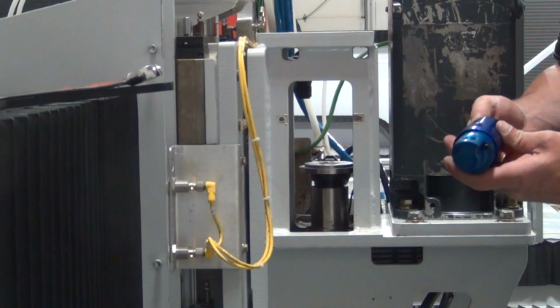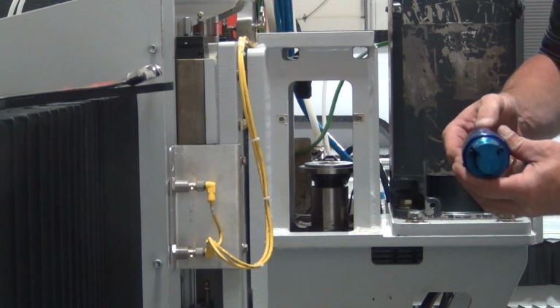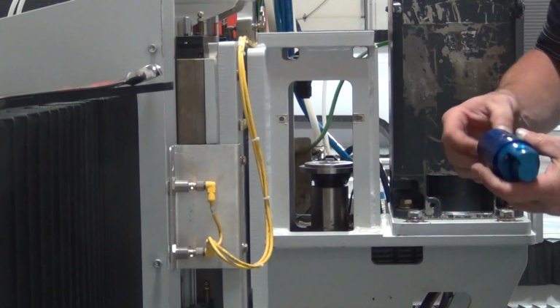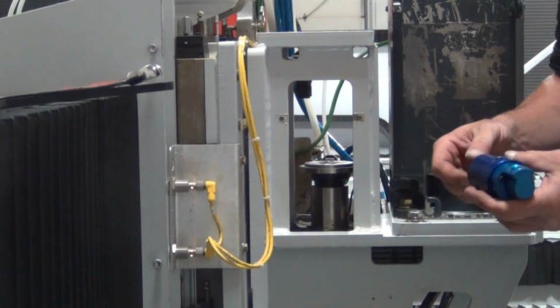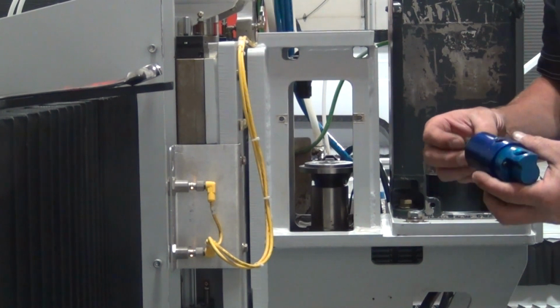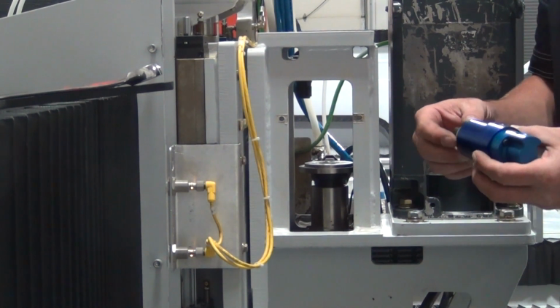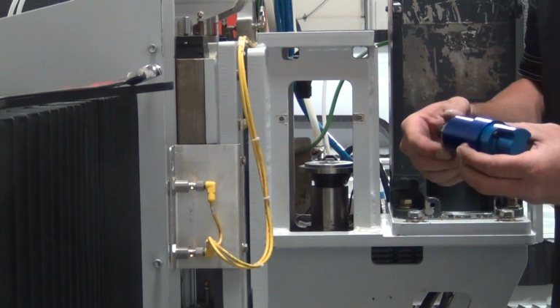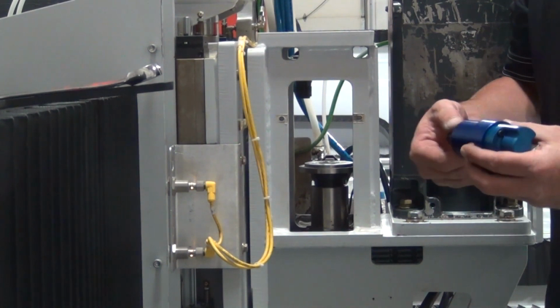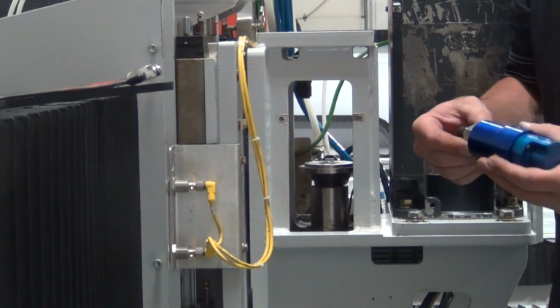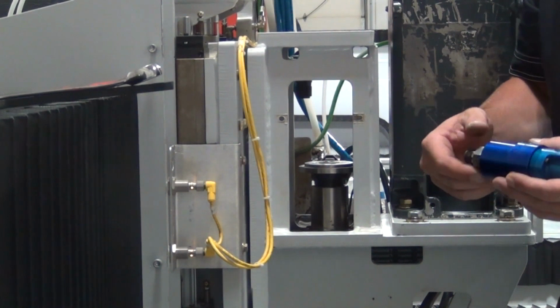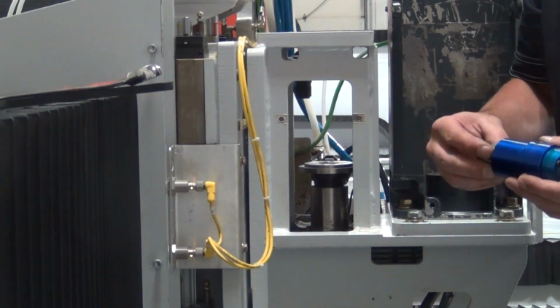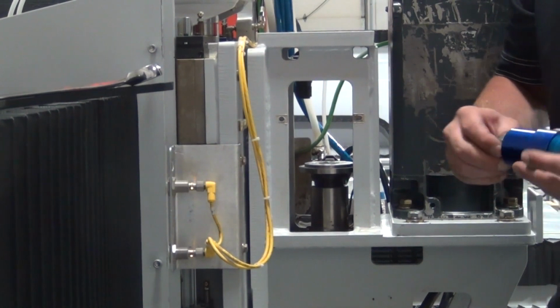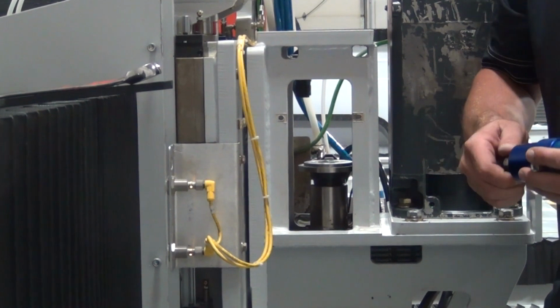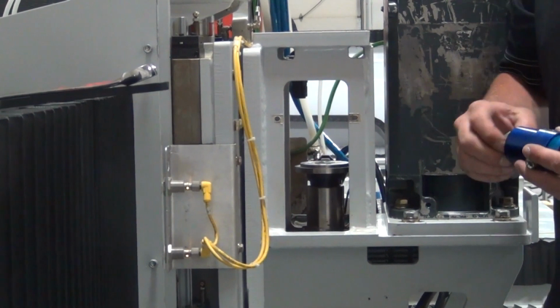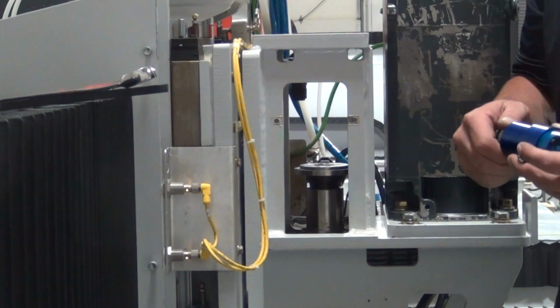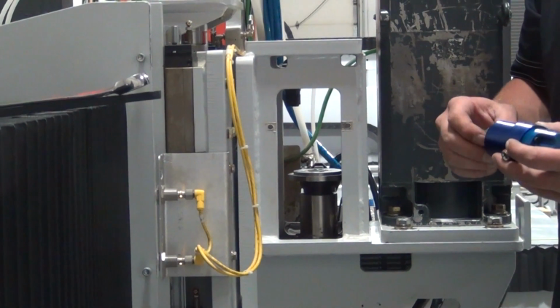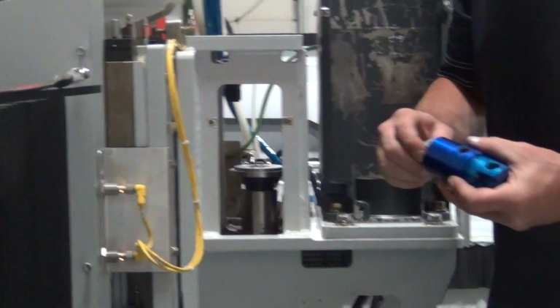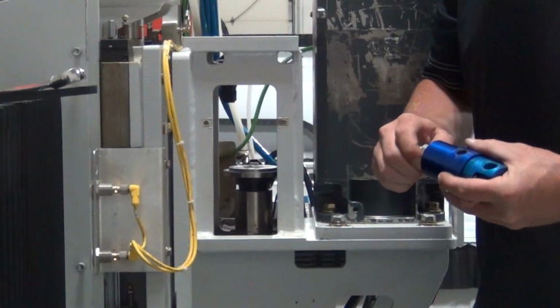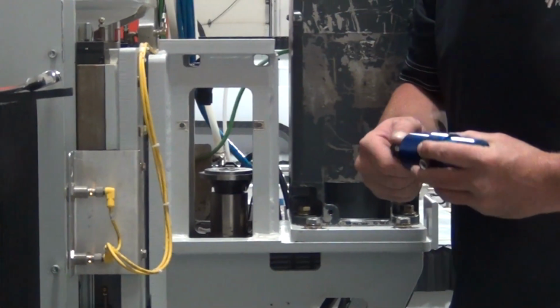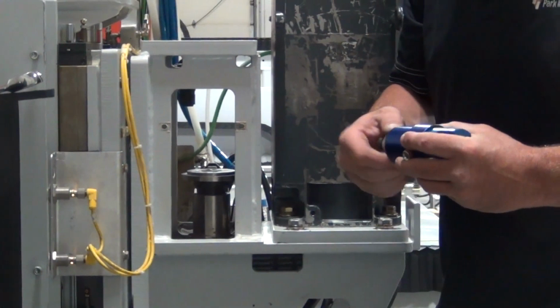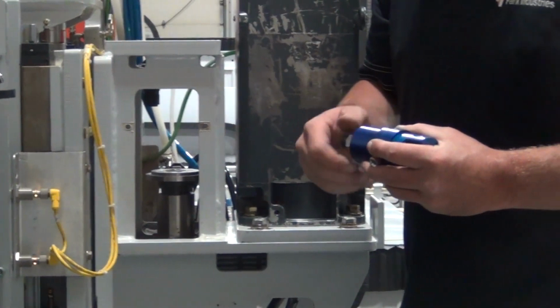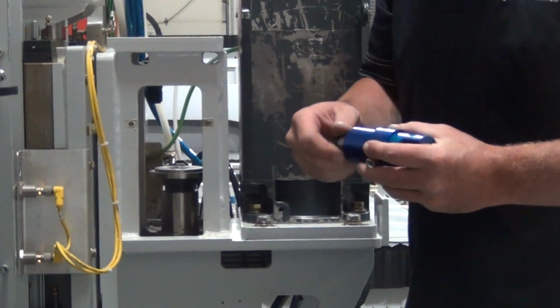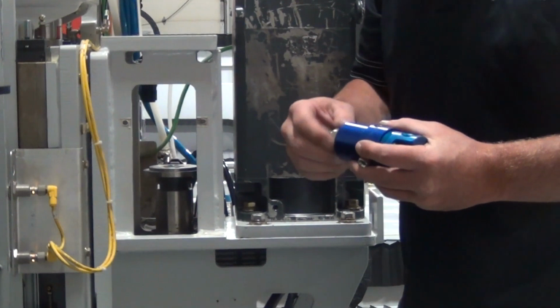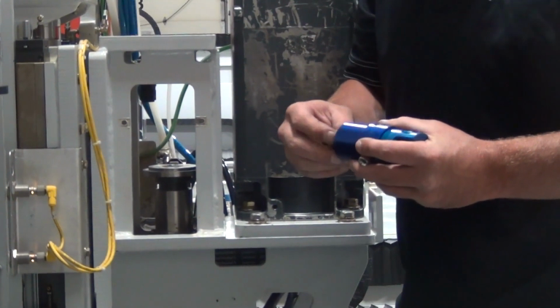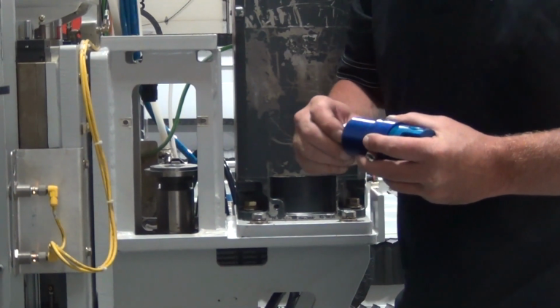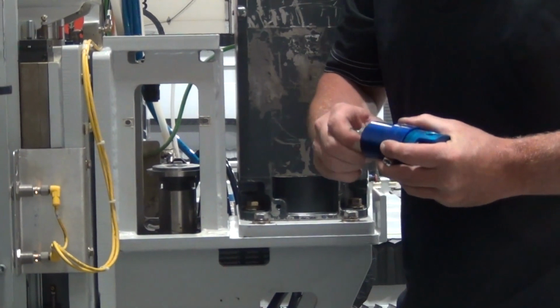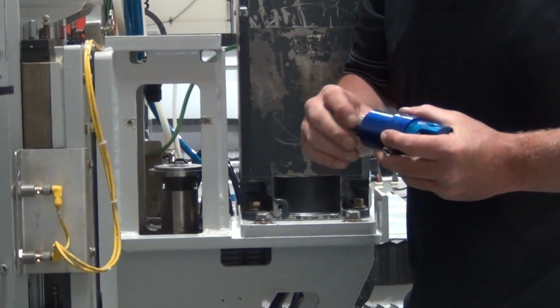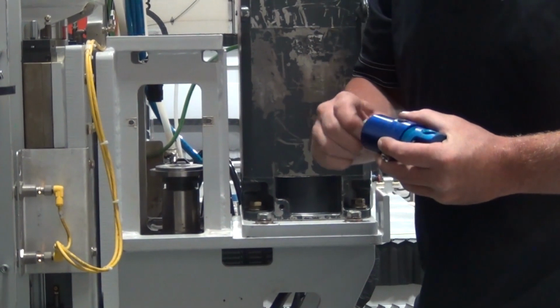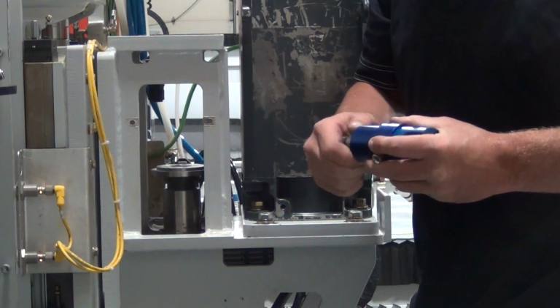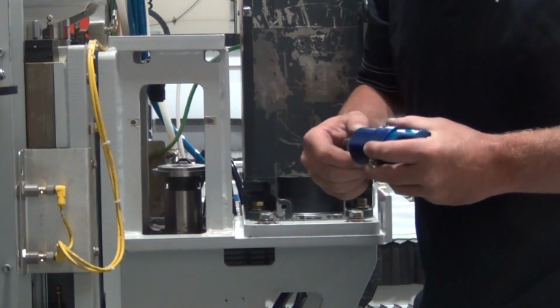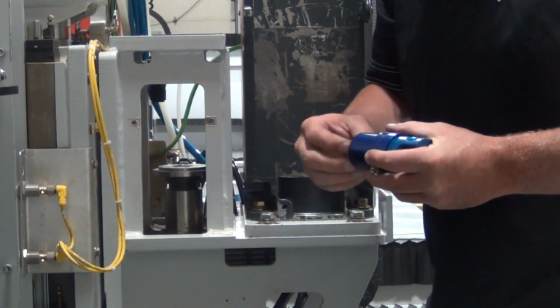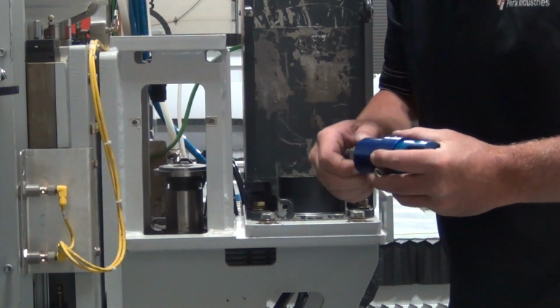To tell if your water union is bad, usually you can just spin the bottom nut and you will feel a bunch of grinding or anything like that — that means the bearings are bad inside your water union.